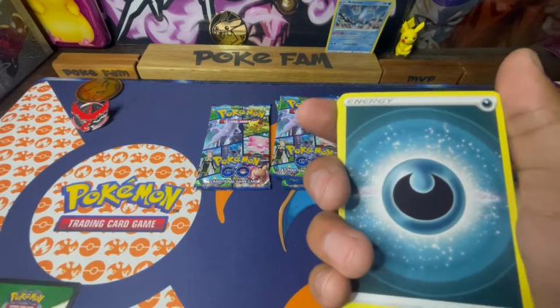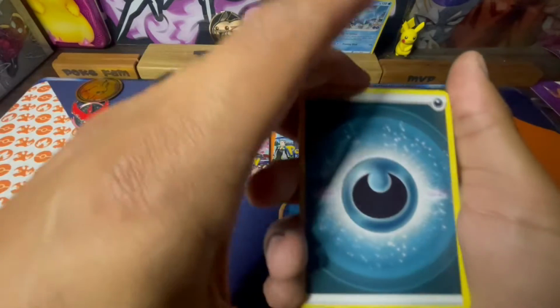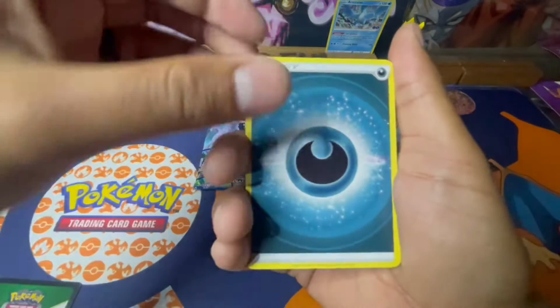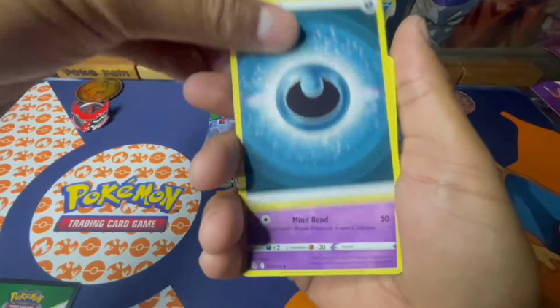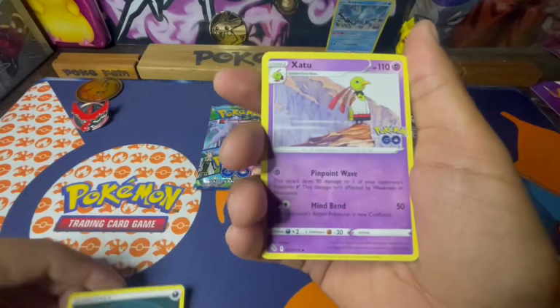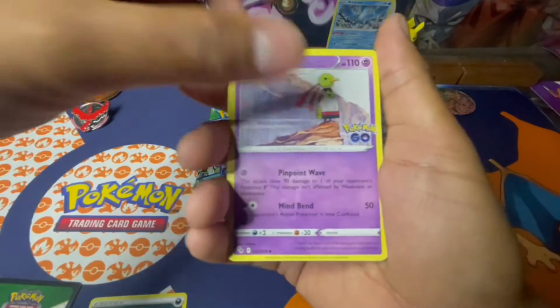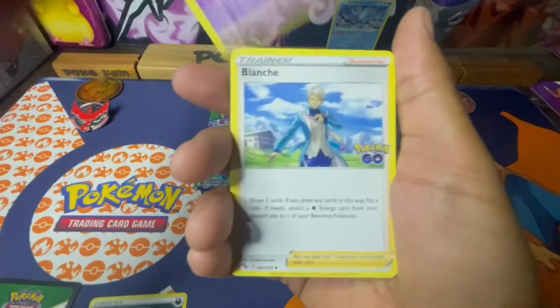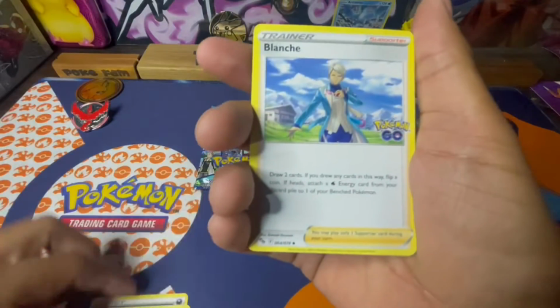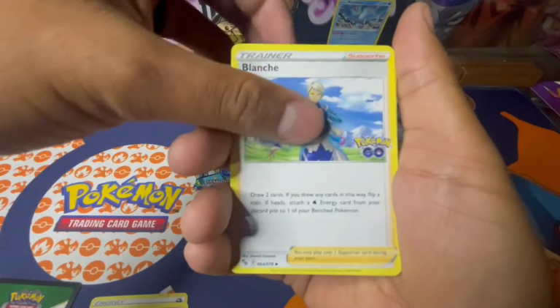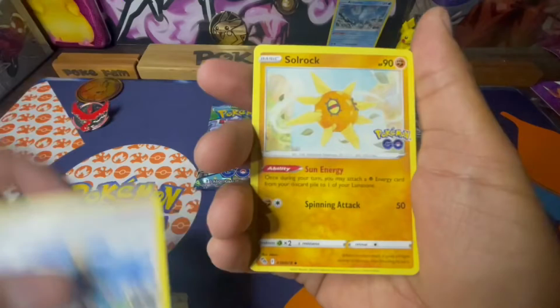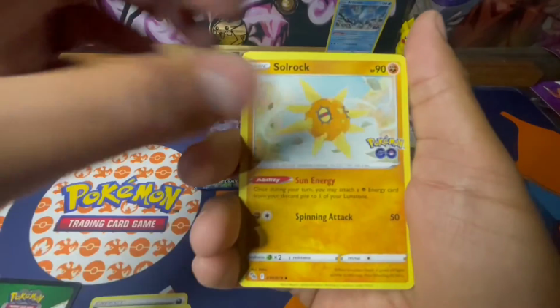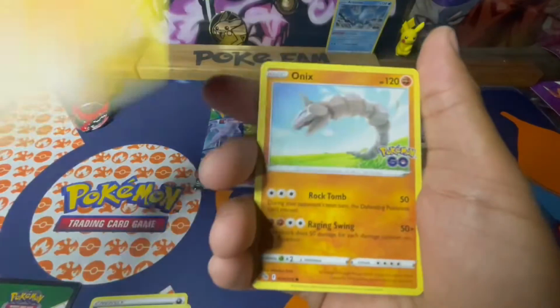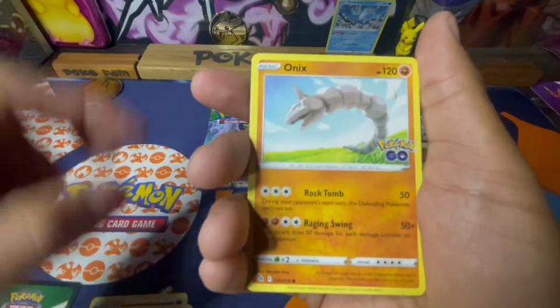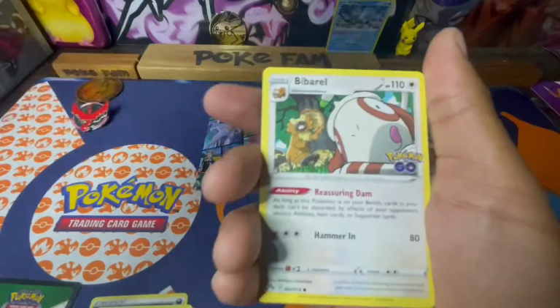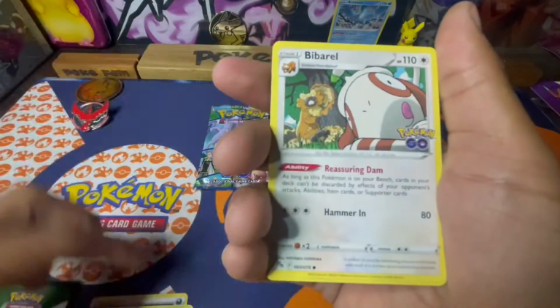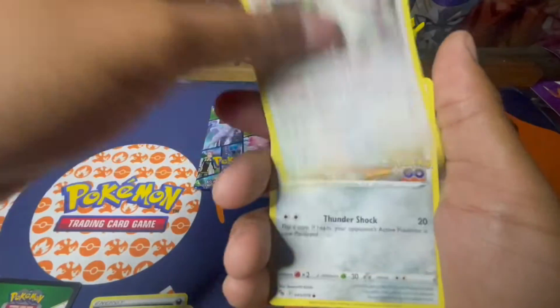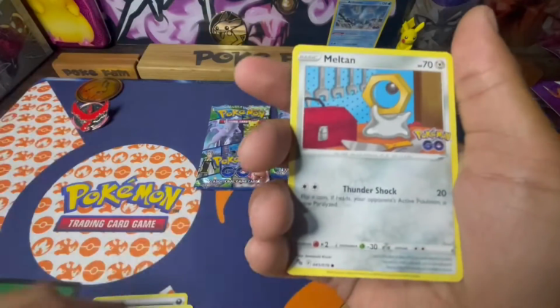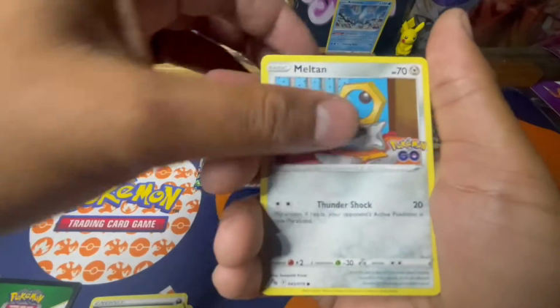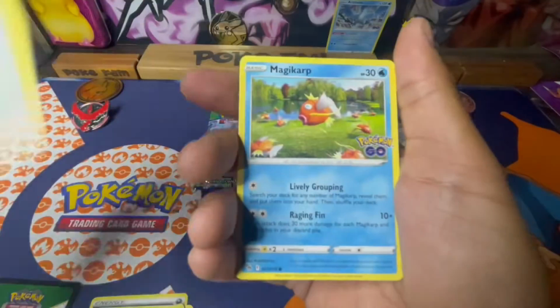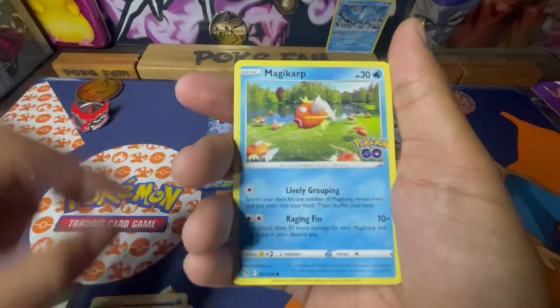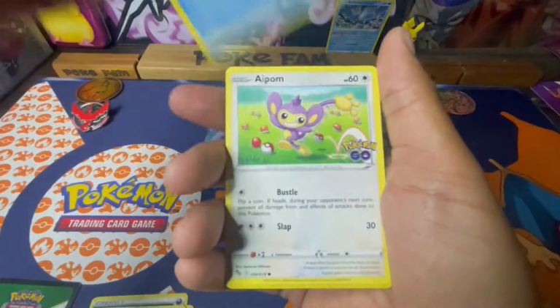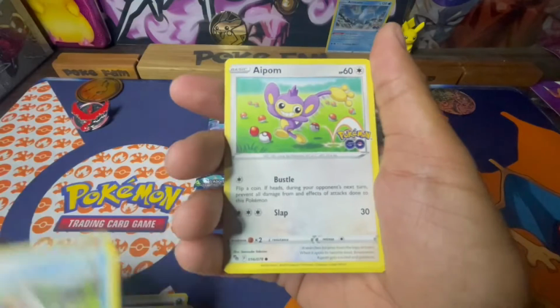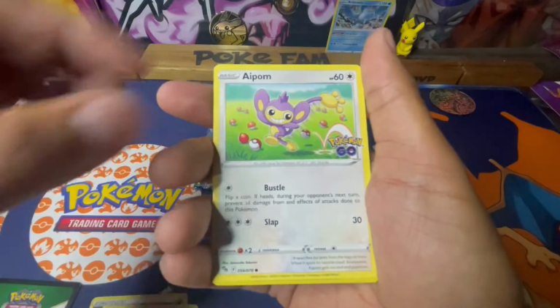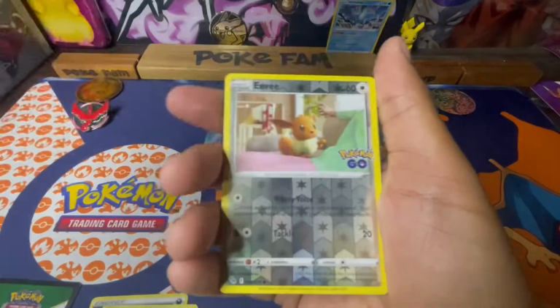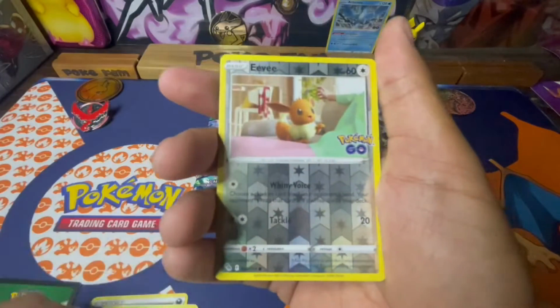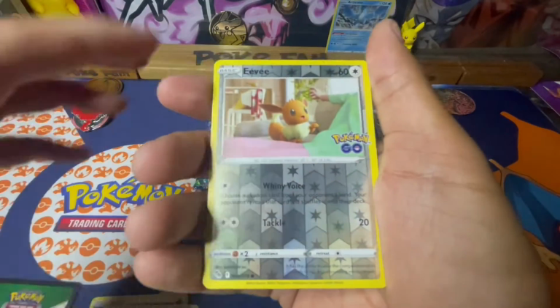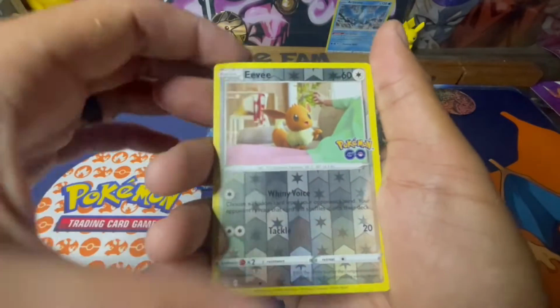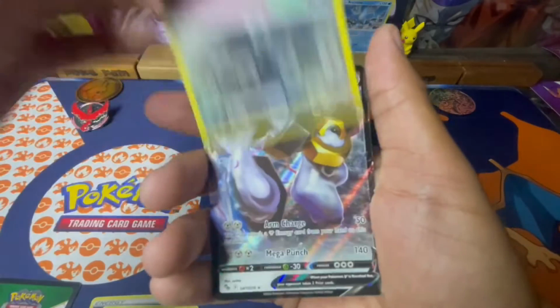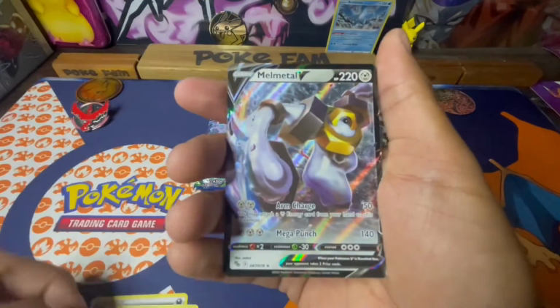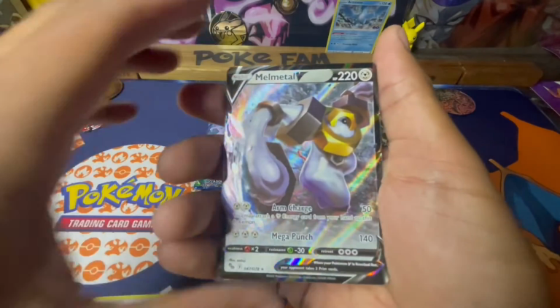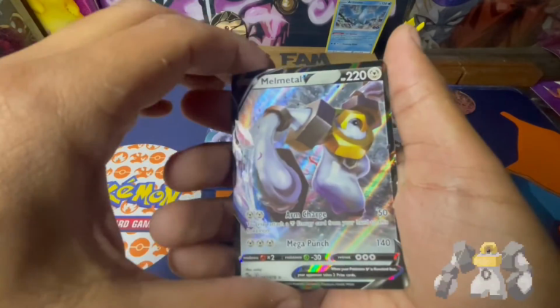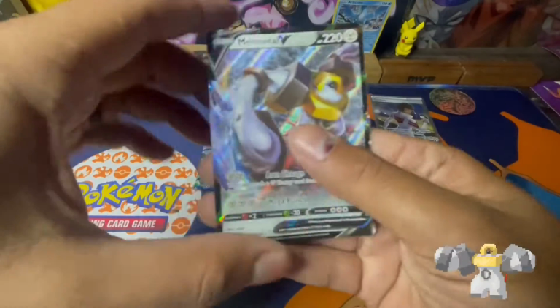Lance, Solrock, Onyx, Meltan, Magikarp, Atom — we got an Eevee here and a Melmetal V.